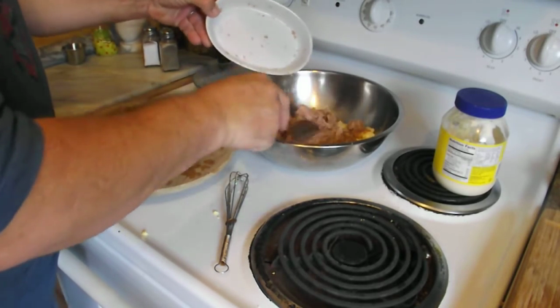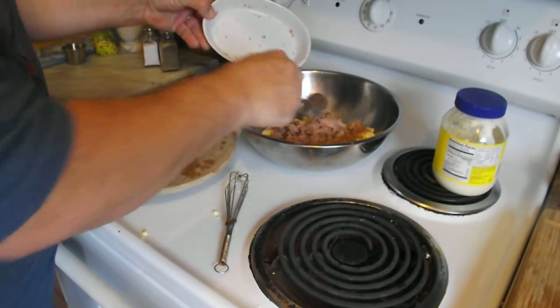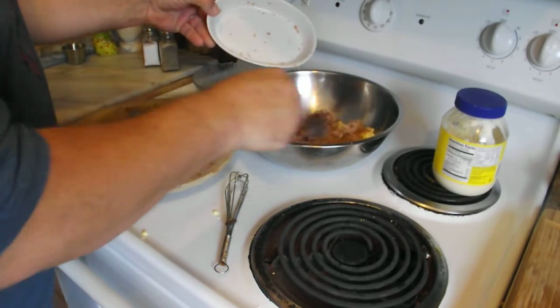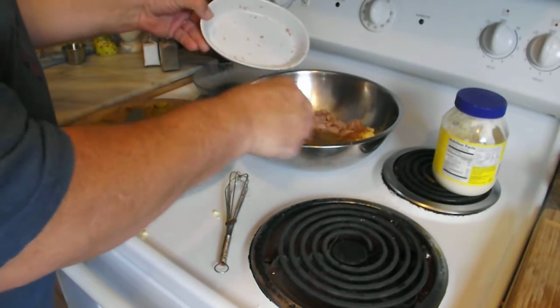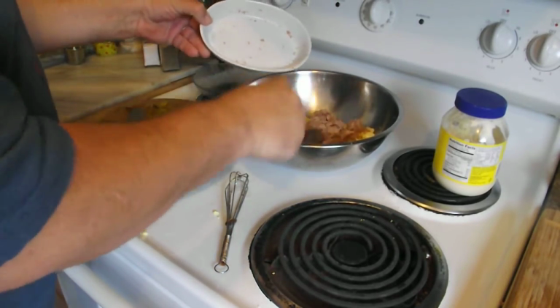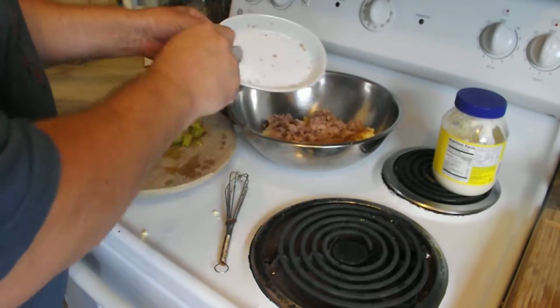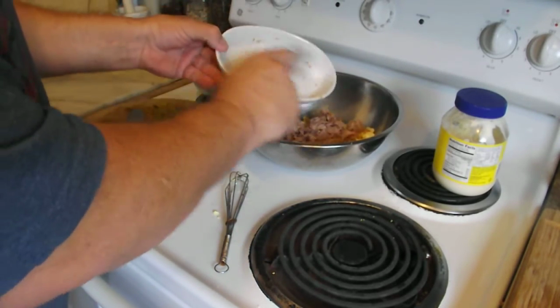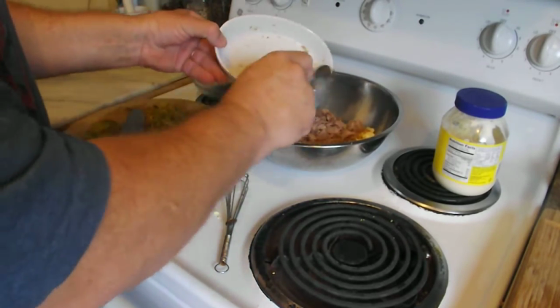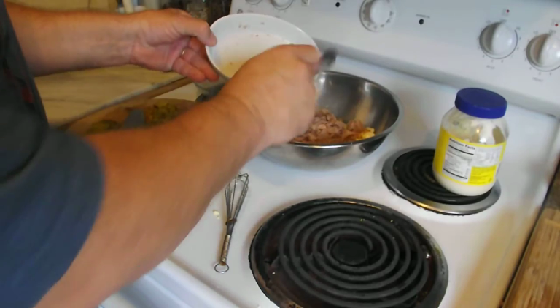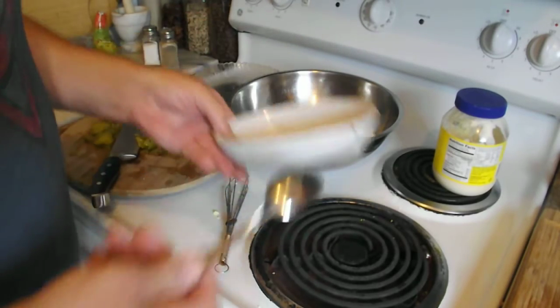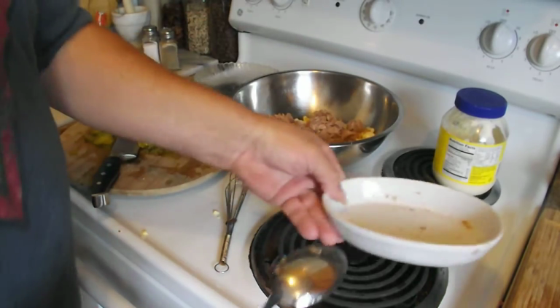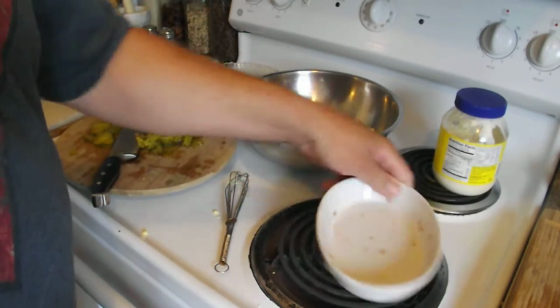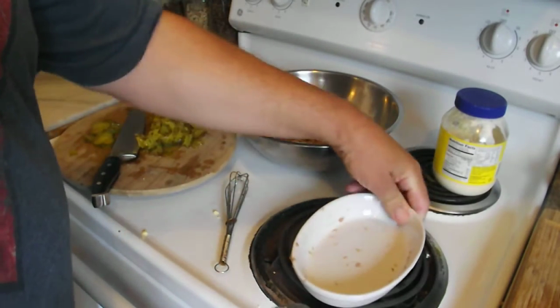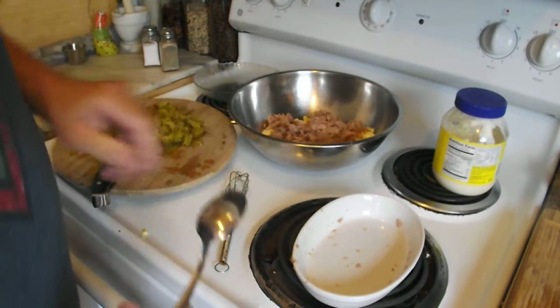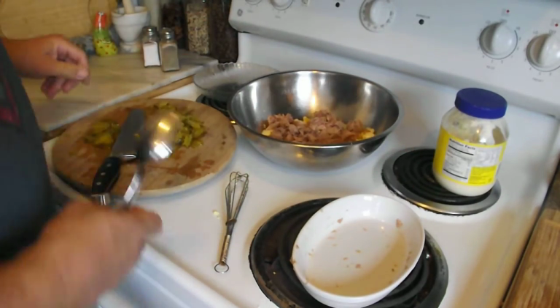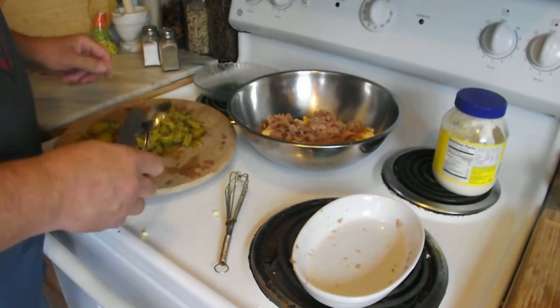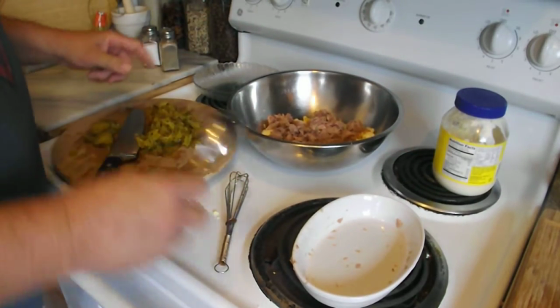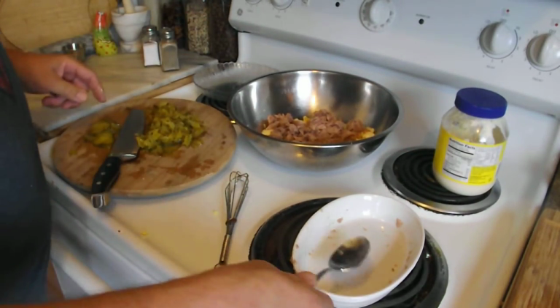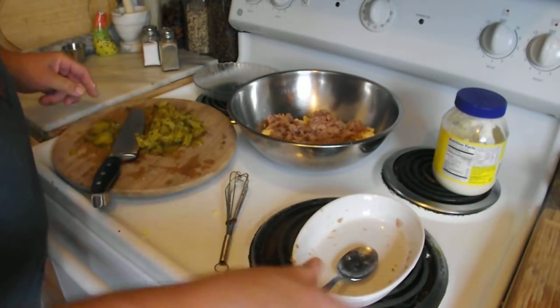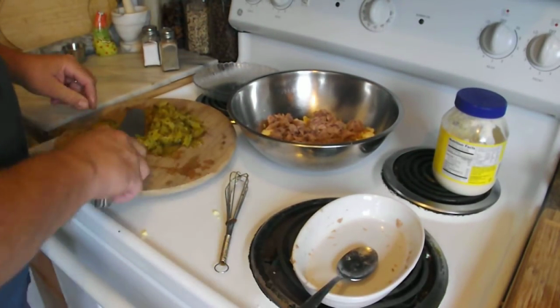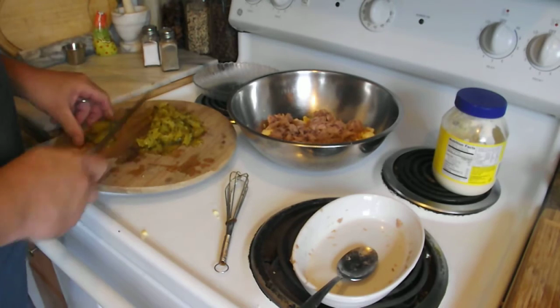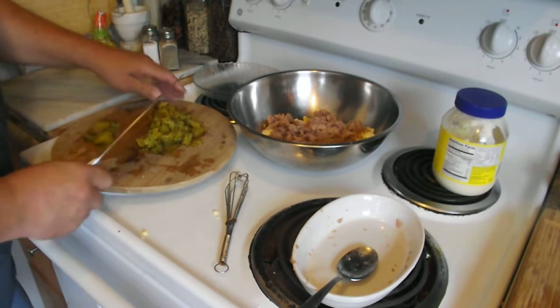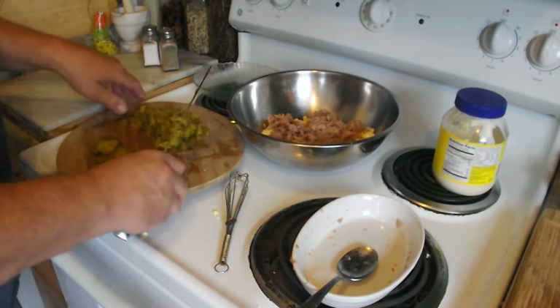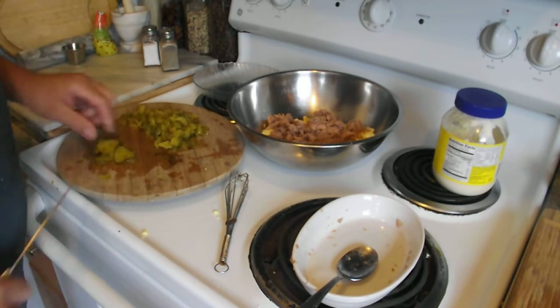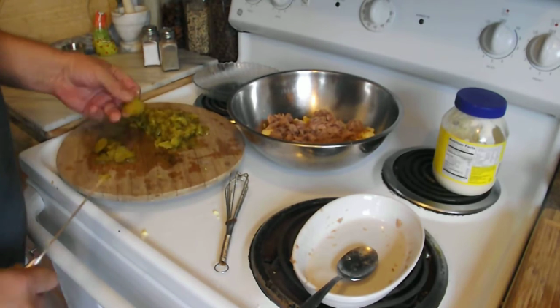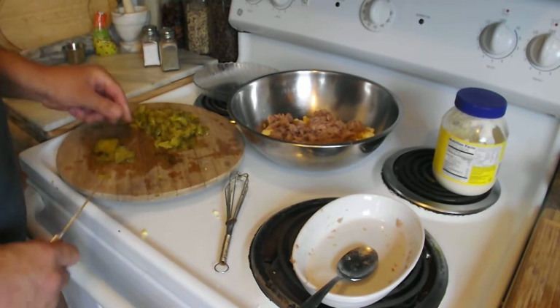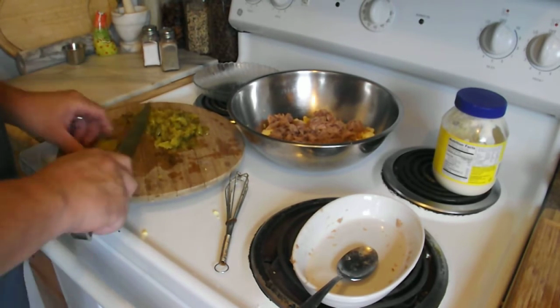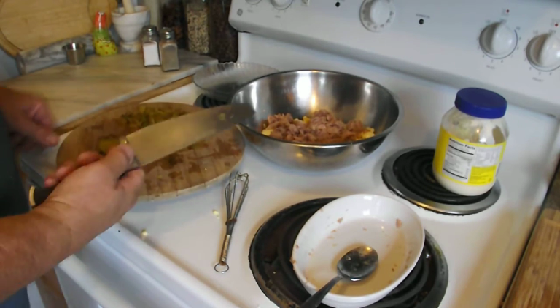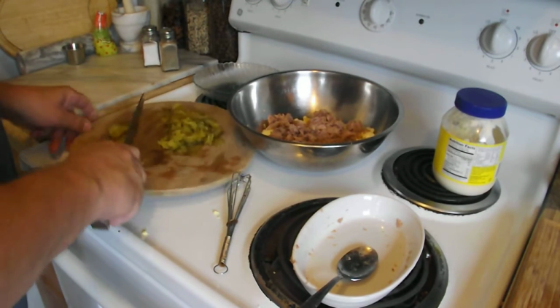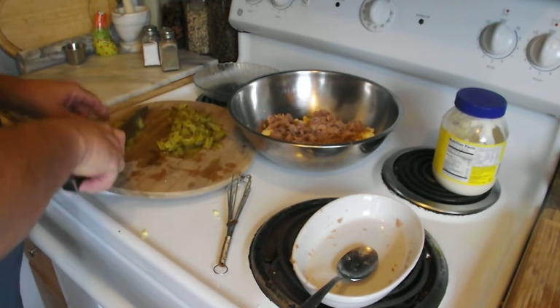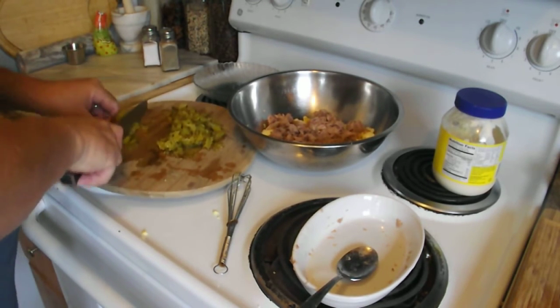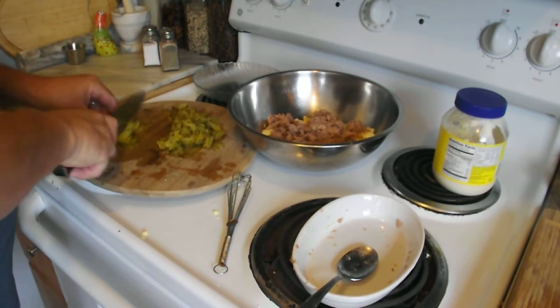Now some people make this with sweet pickles. Some people put apples in it. Today we're making it with dill pickles — that's what I like. We'll take regular hamburger chip dill pickles and dice them up real good.